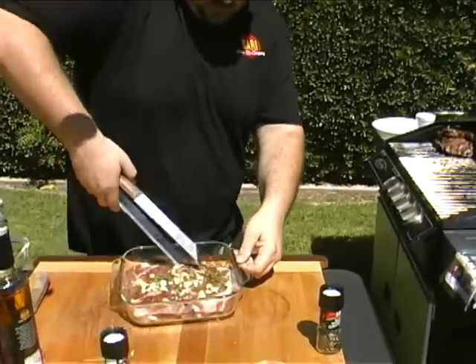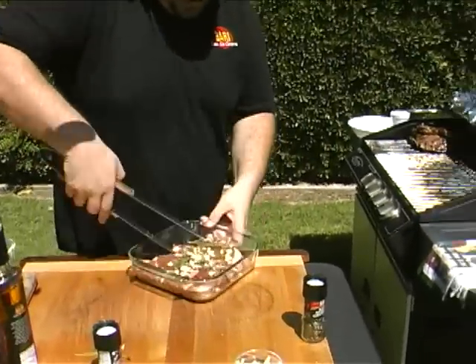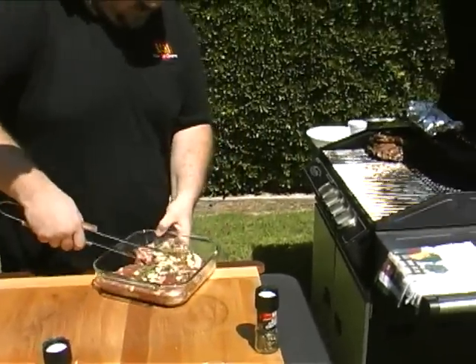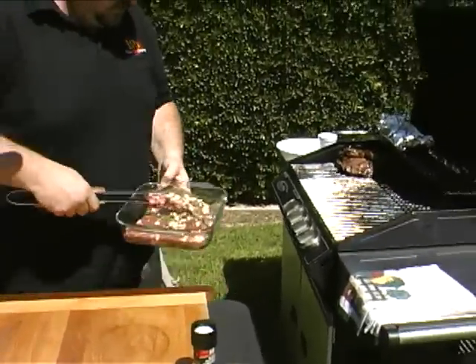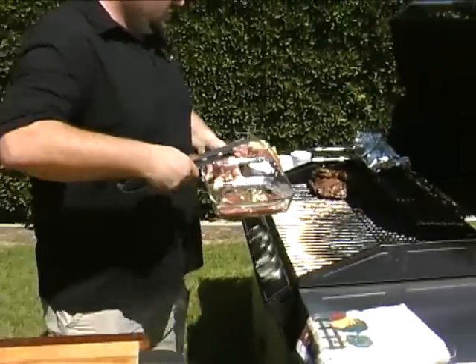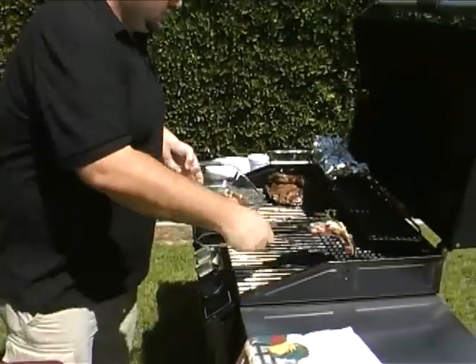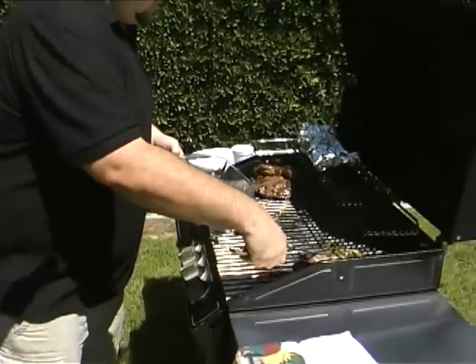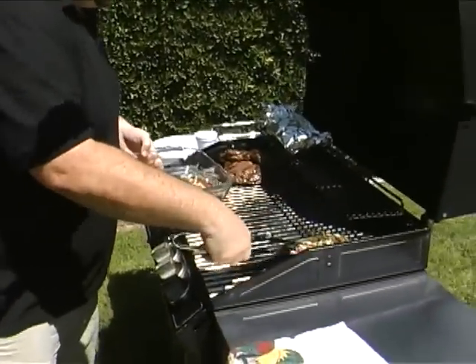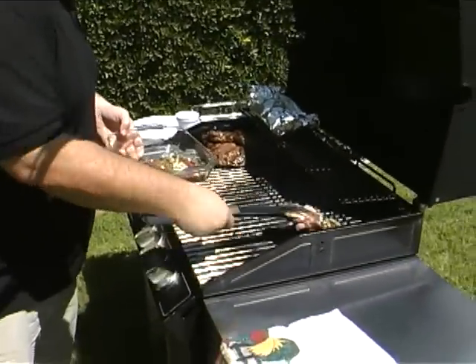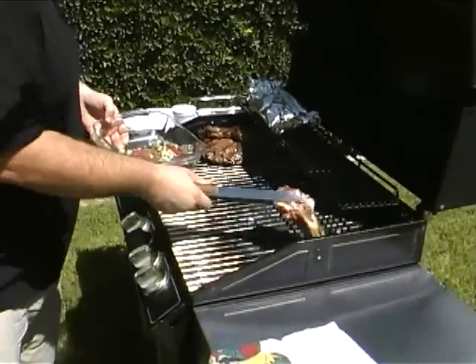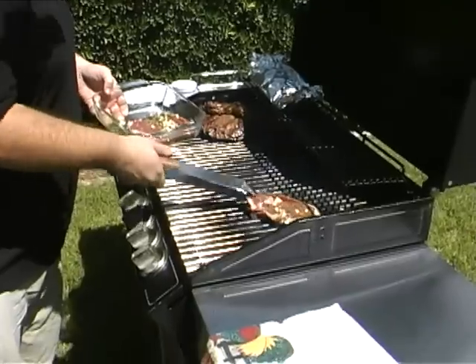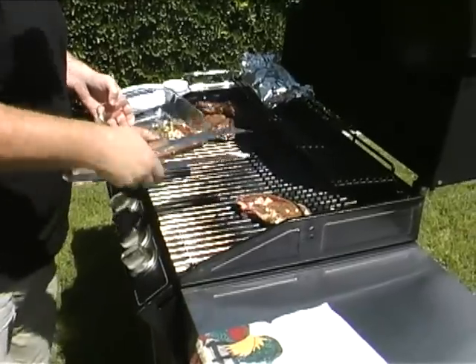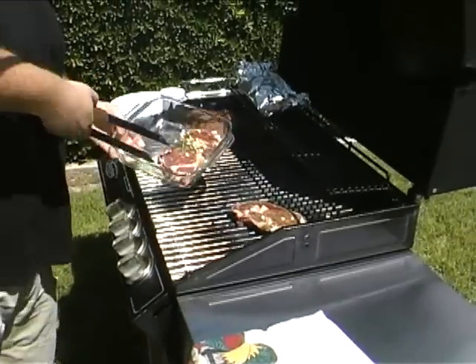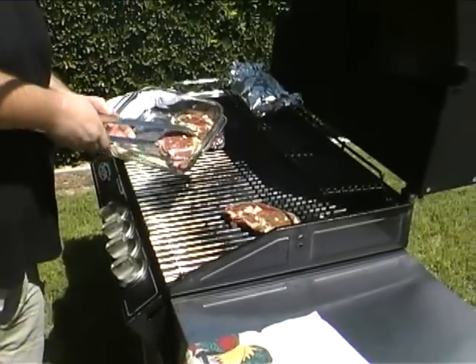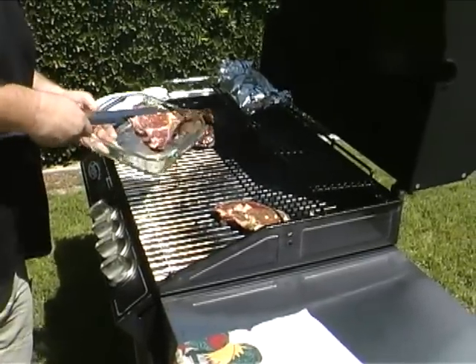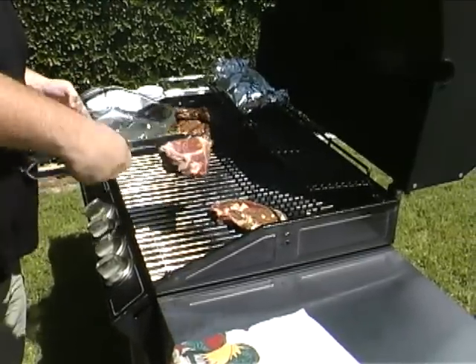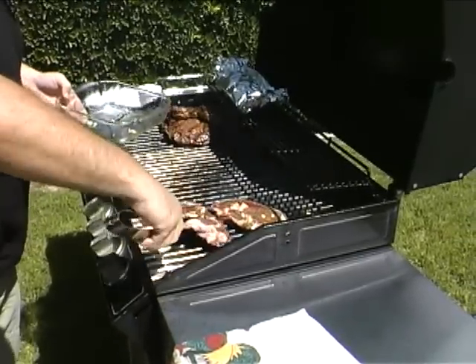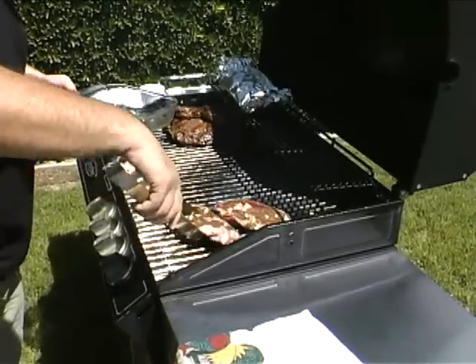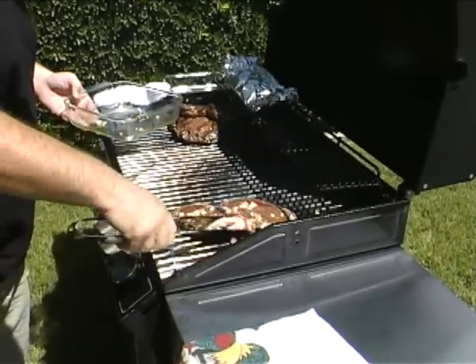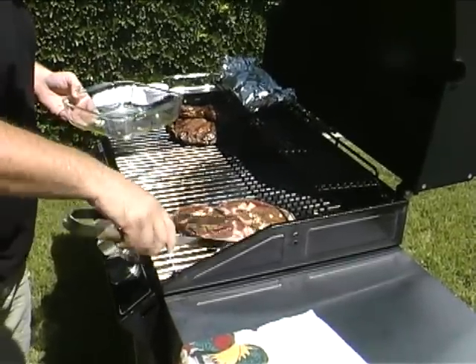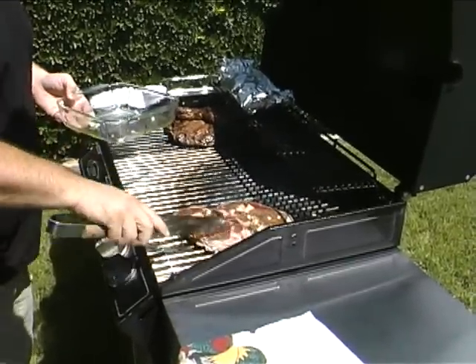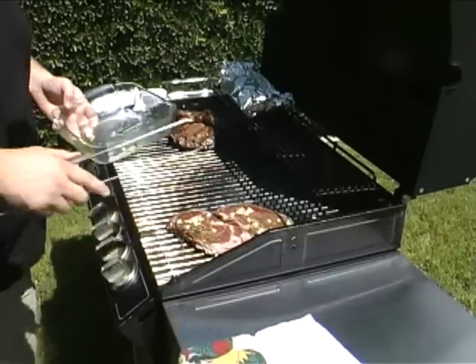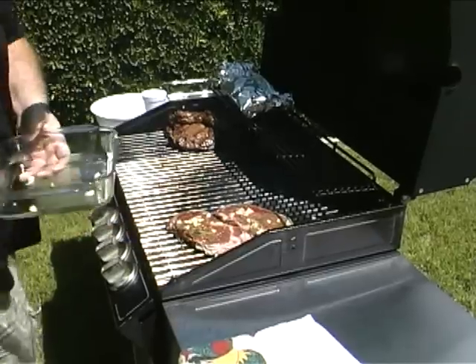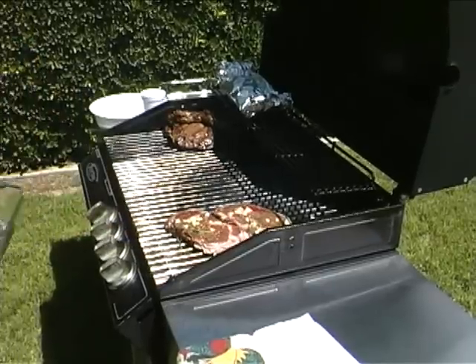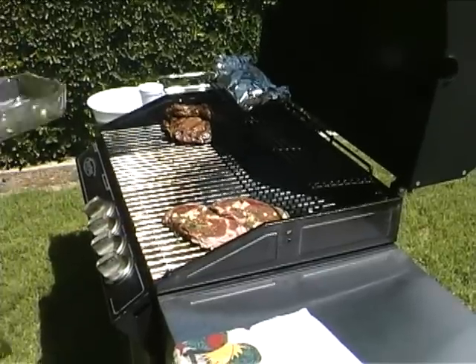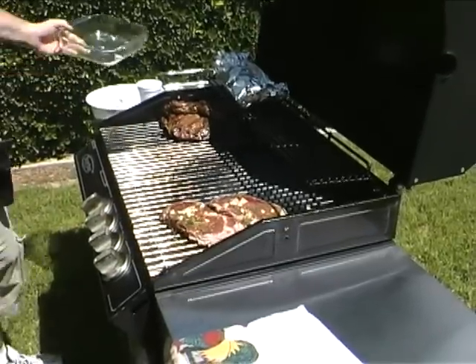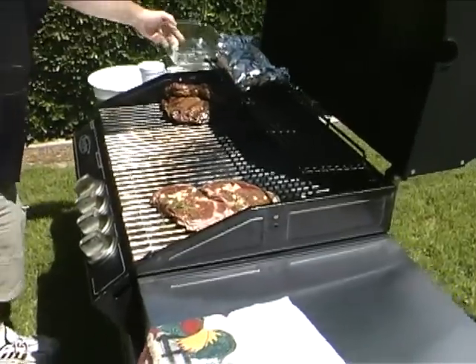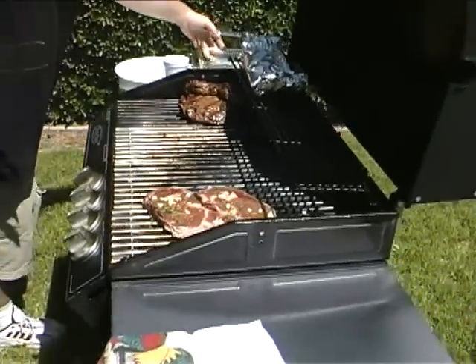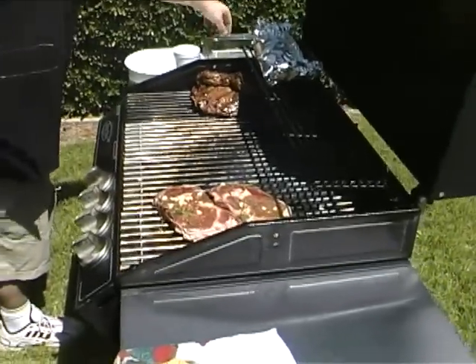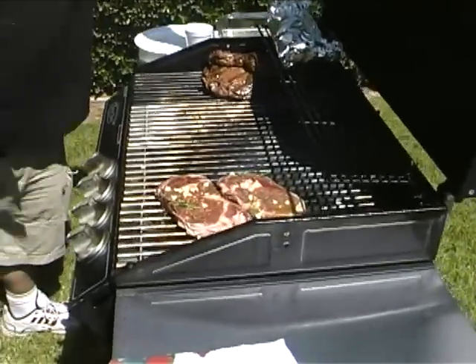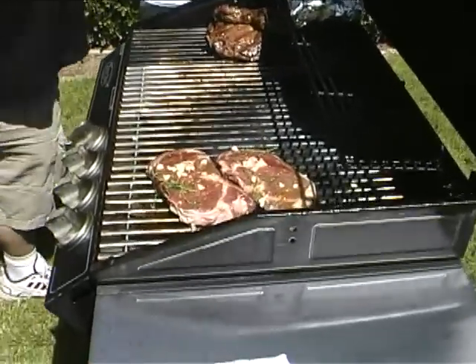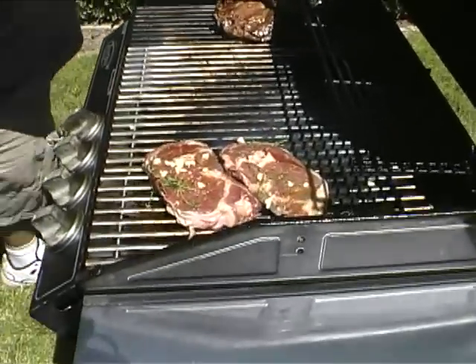We've got our grill nice and hot — you can hear that nice sizzle. These aren't going to take very long, especially if you like it a little bit more rare. Medium rare to well done, they go pretty fast.